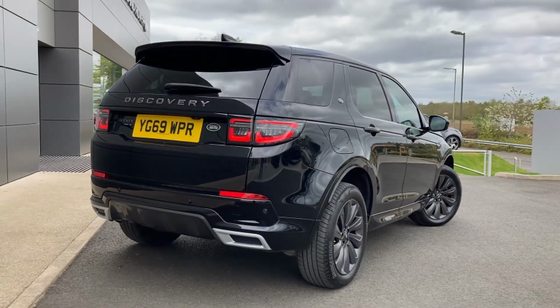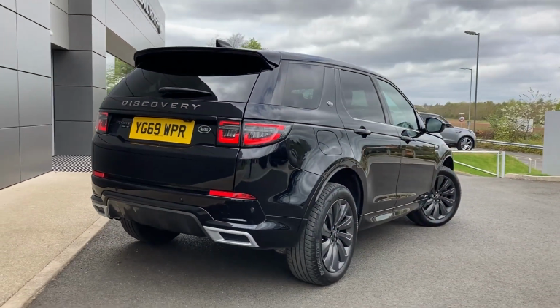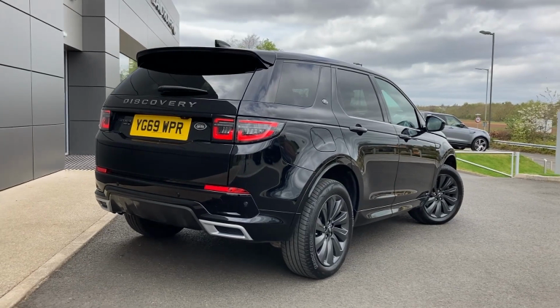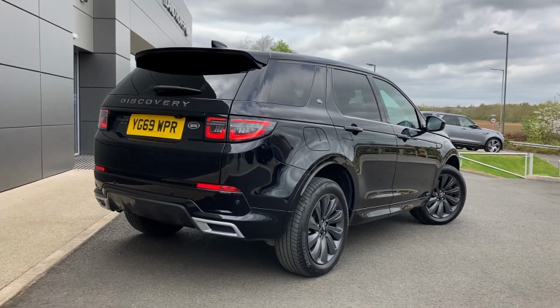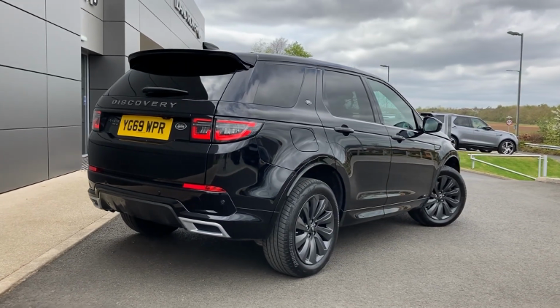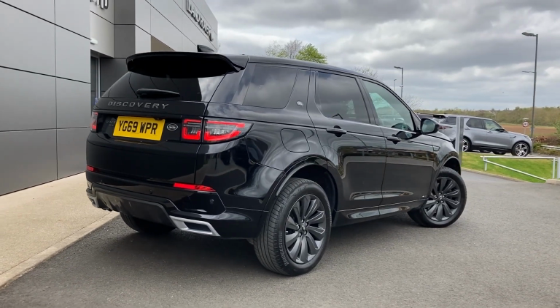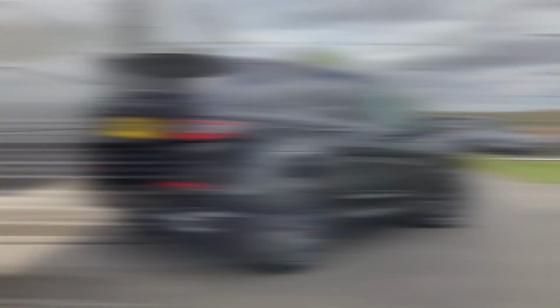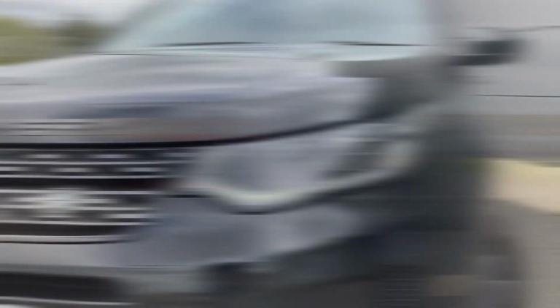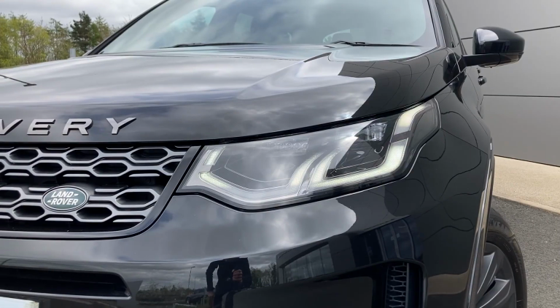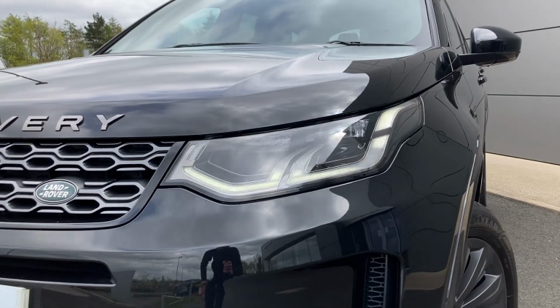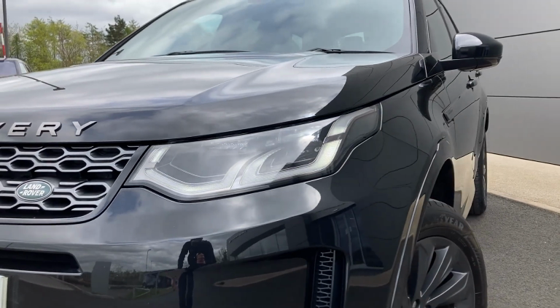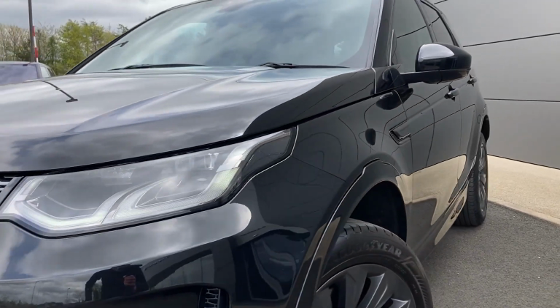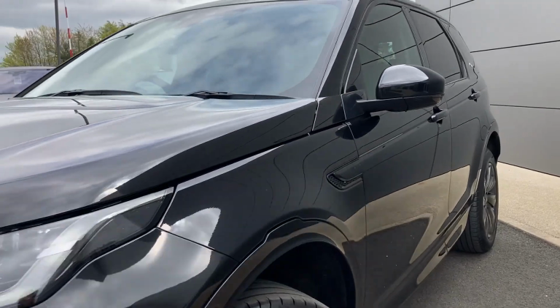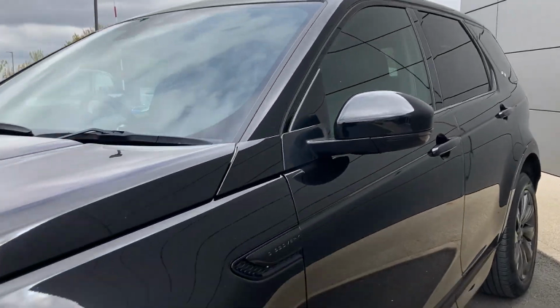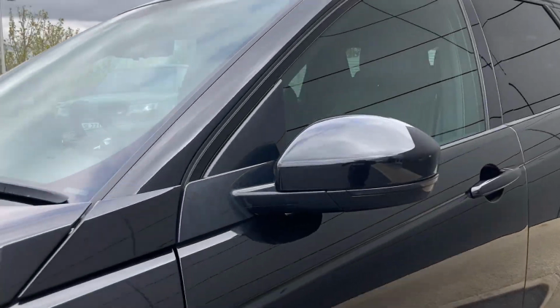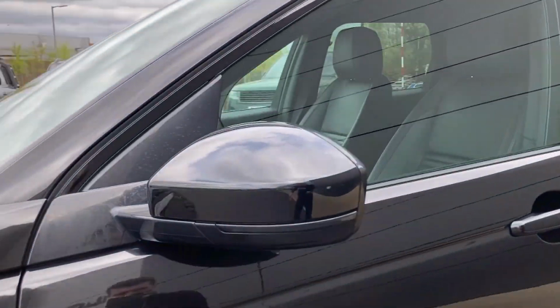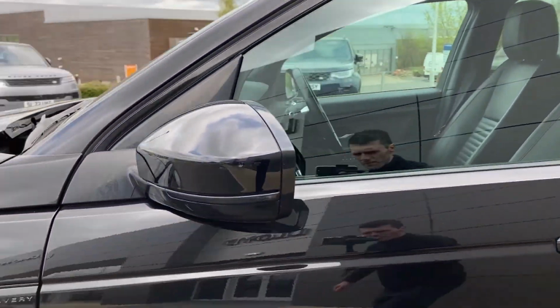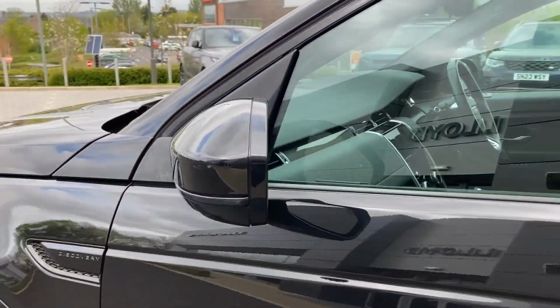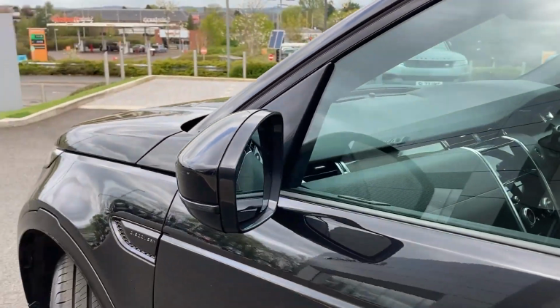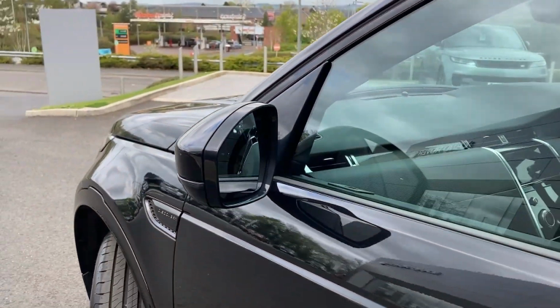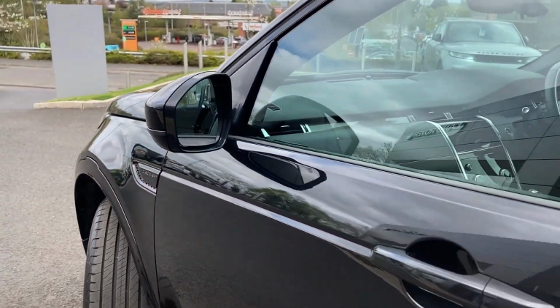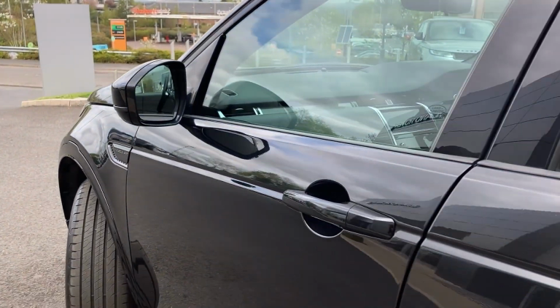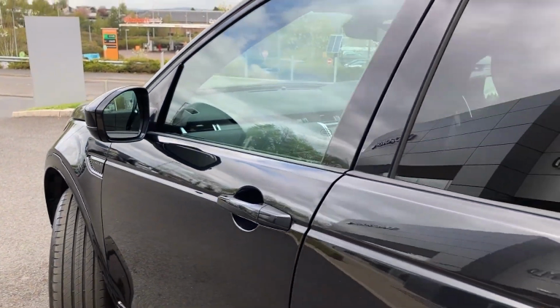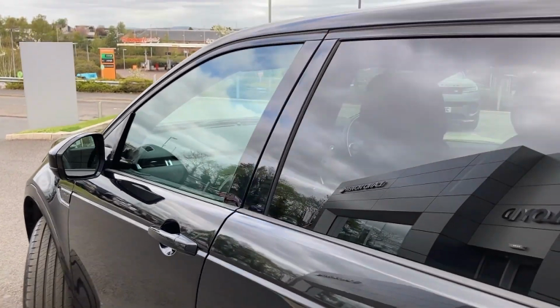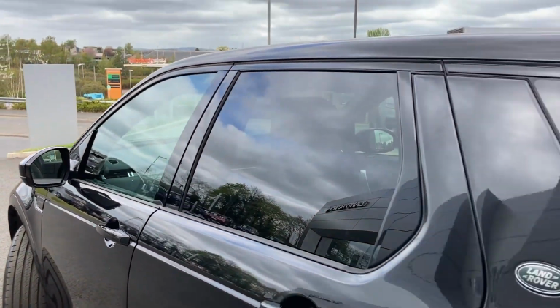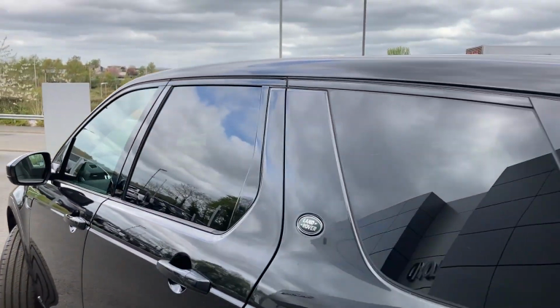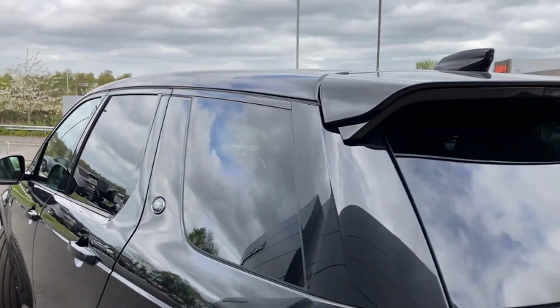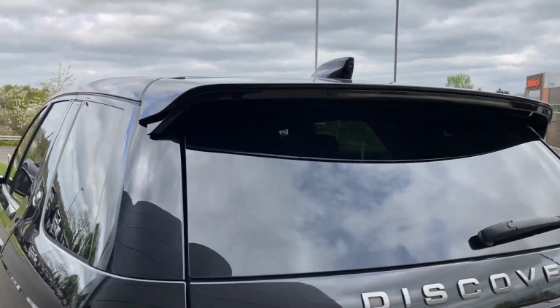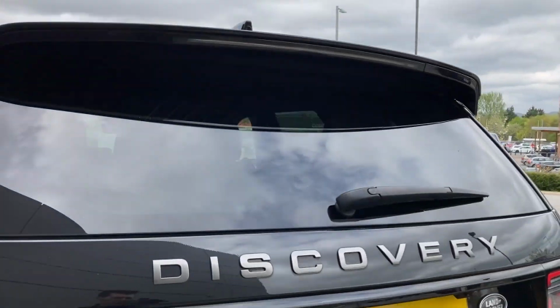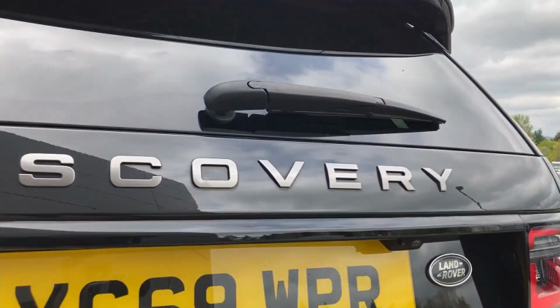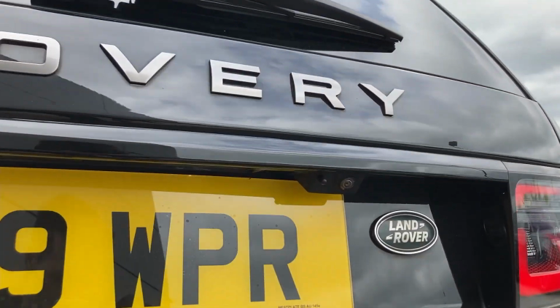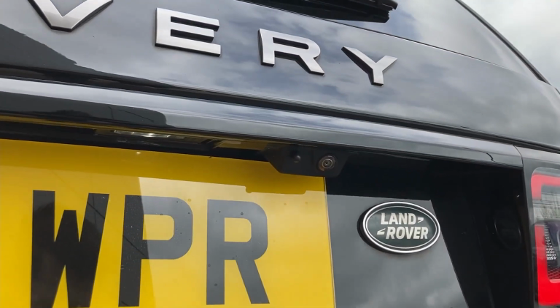Some of the standout features on this car include premium LED headlights with auto high beam assist, power folding heated door mirrors, rear privacy glass, and on the tailgate we have the rear camera.